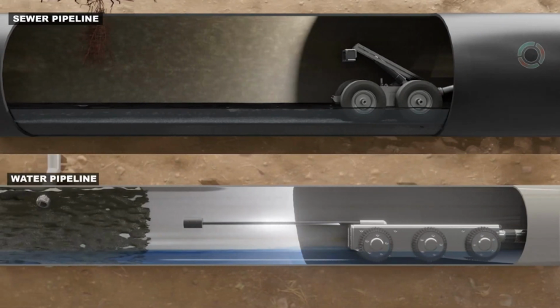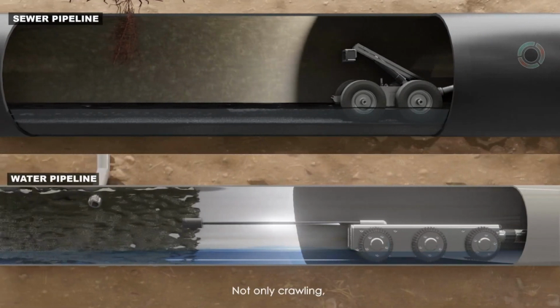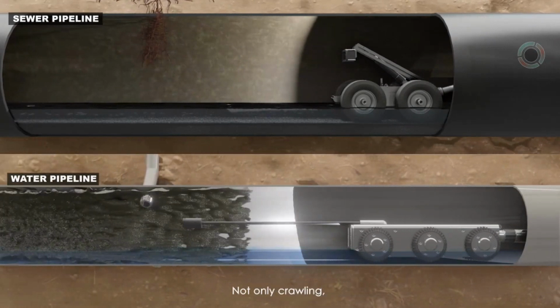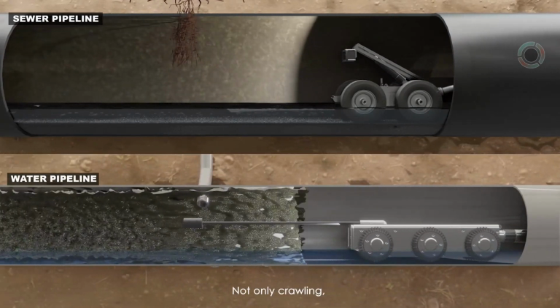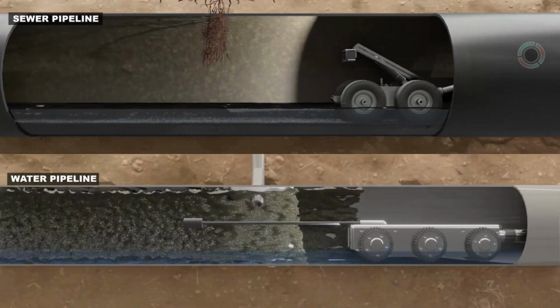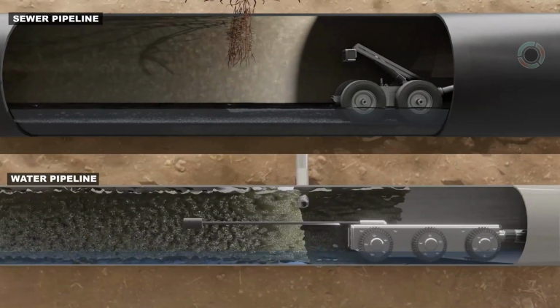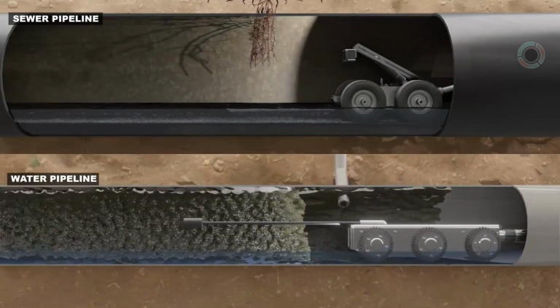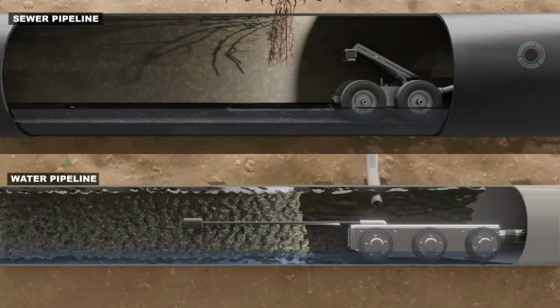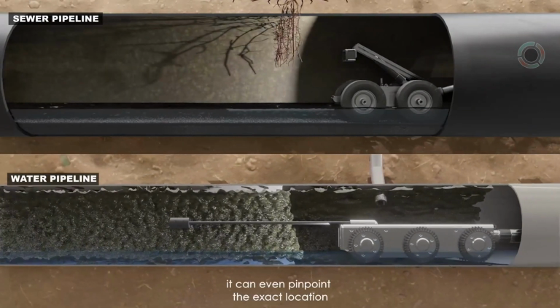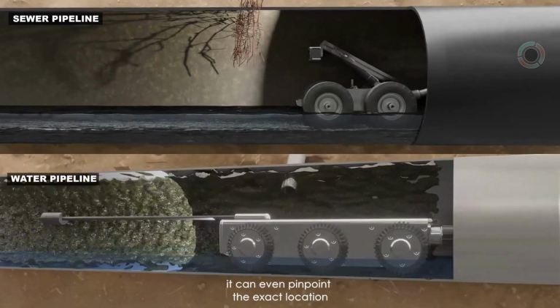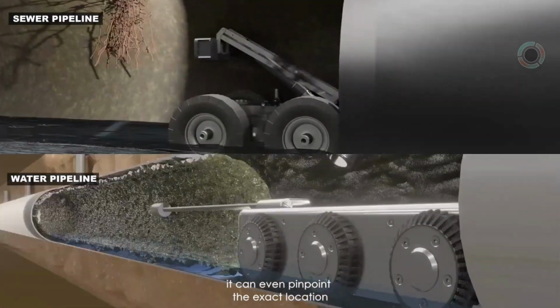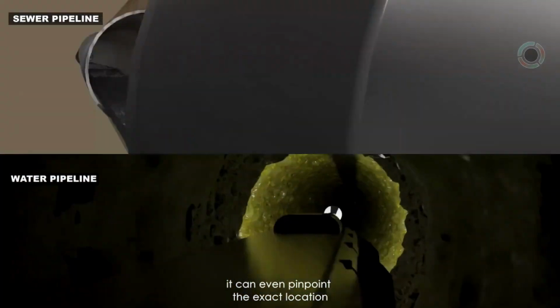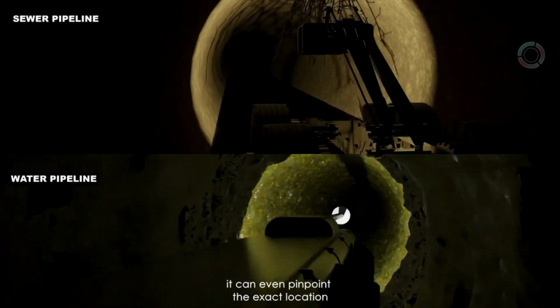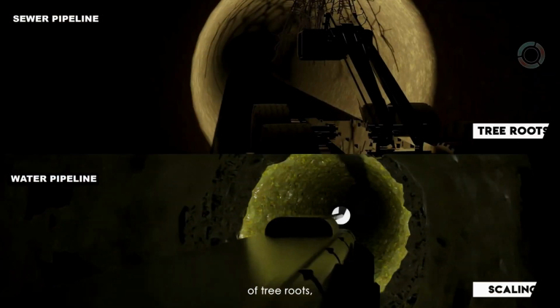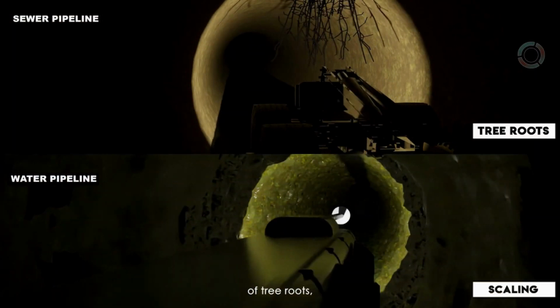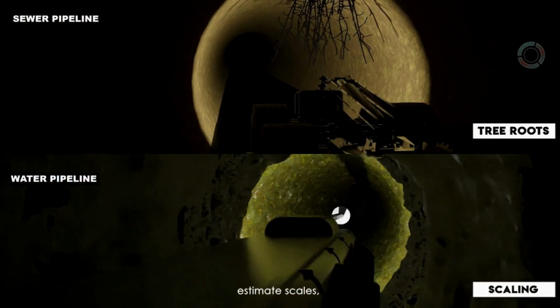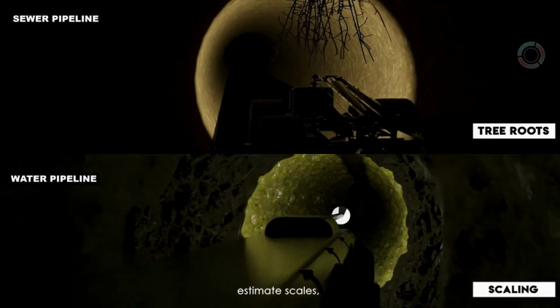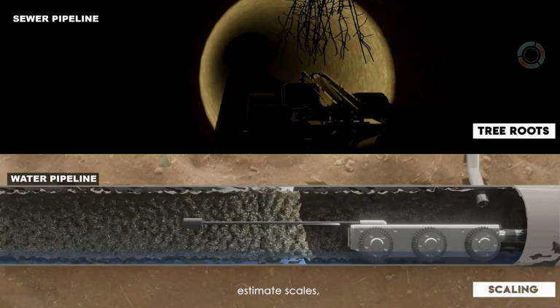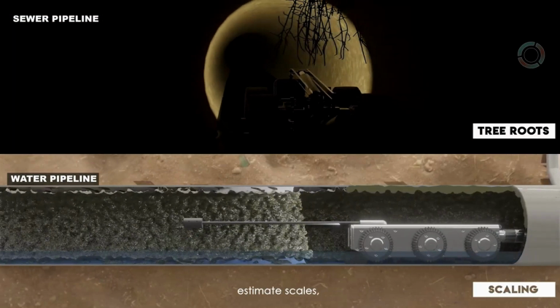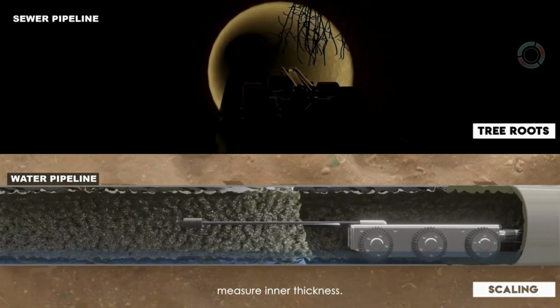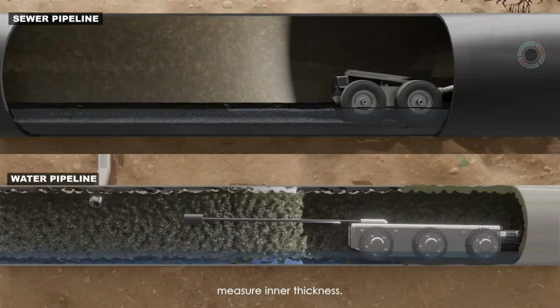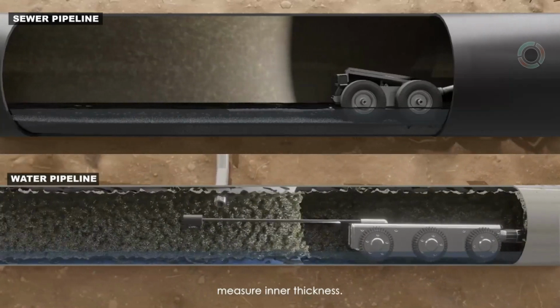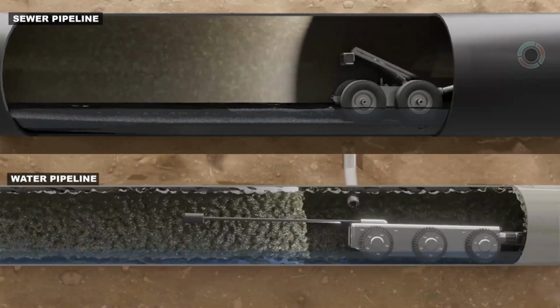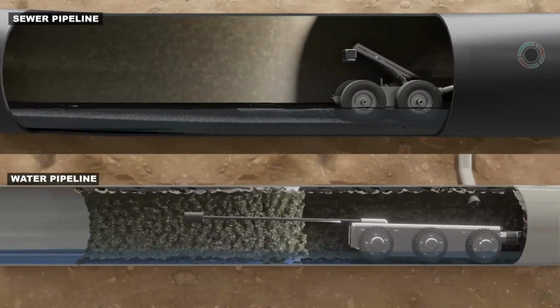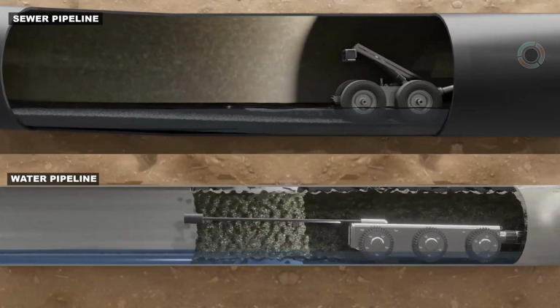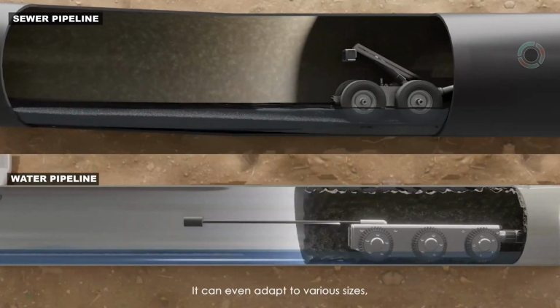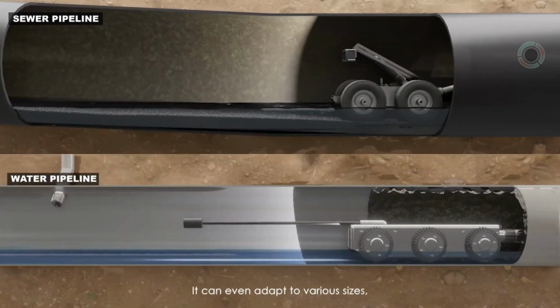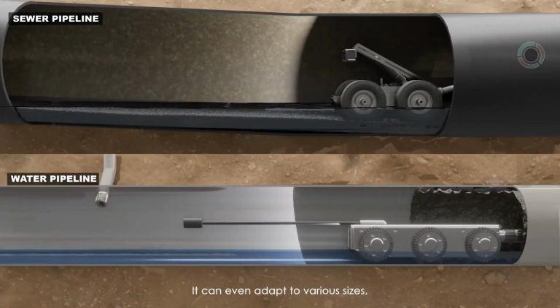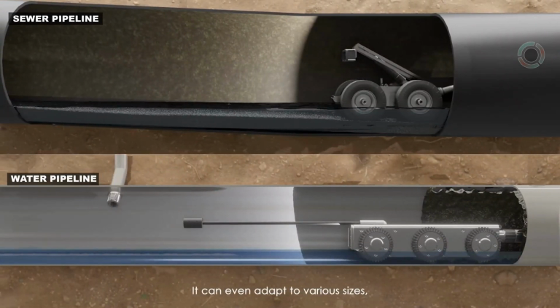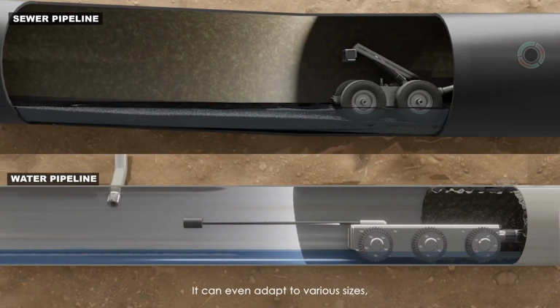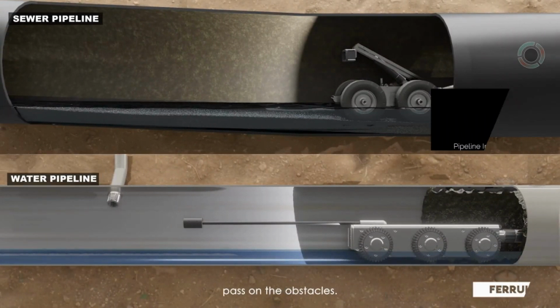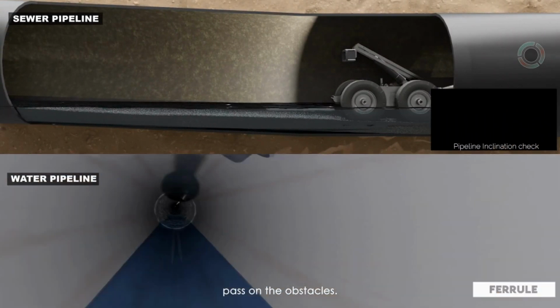Not only crawling, it can even pinpoint the exact location of tree roots, estimate scales, measure inner thickness. It can even adapt to various sizes and pass over obstacles.